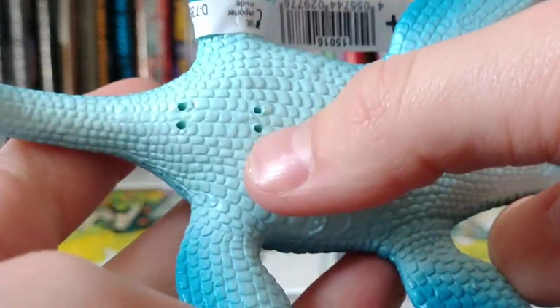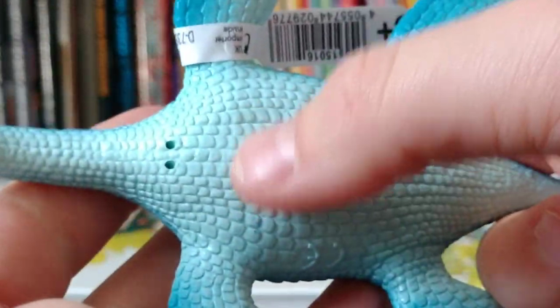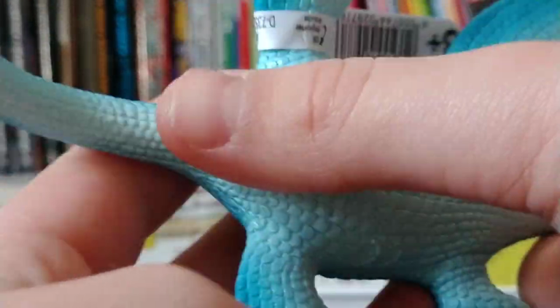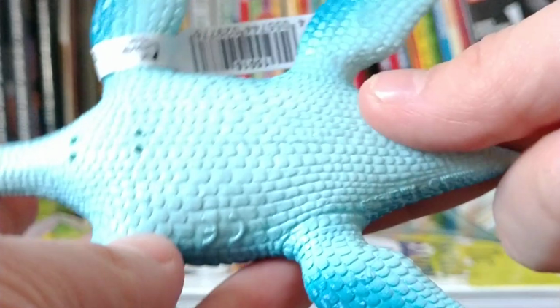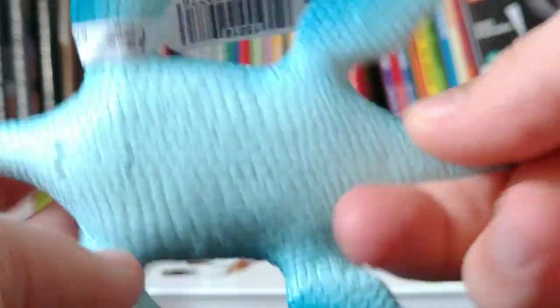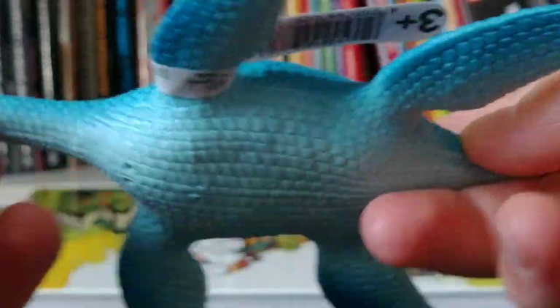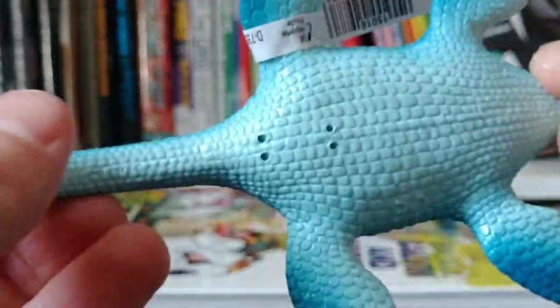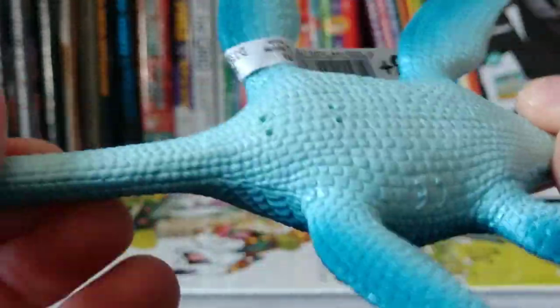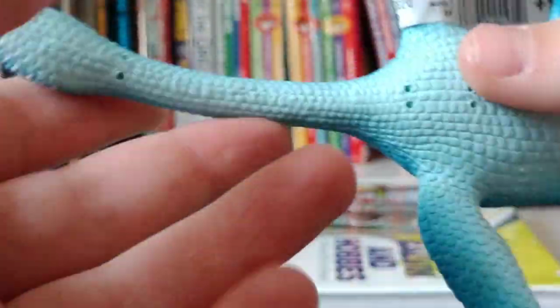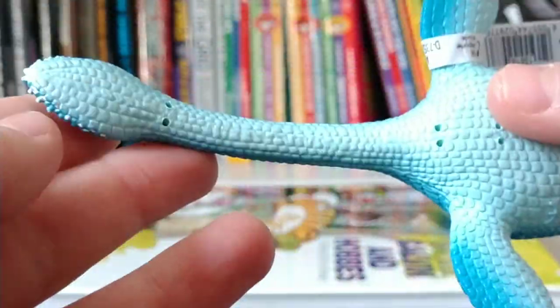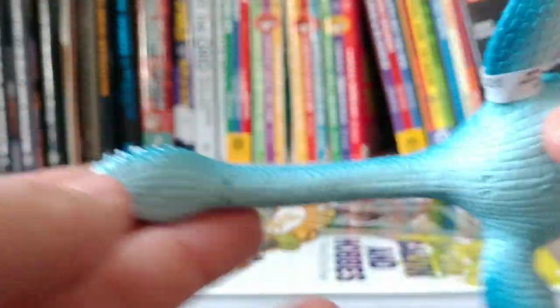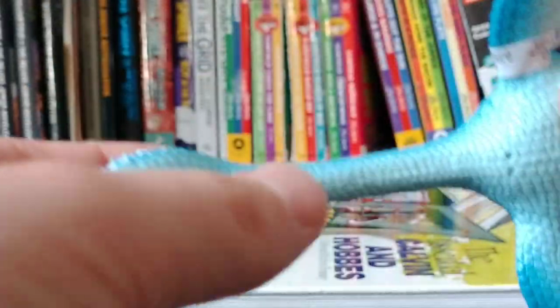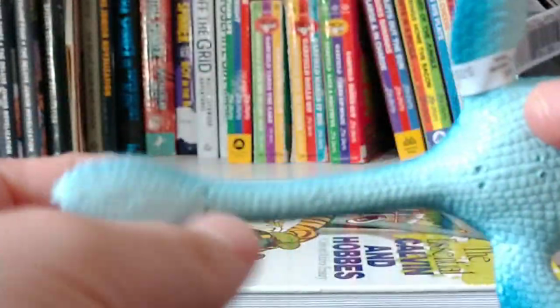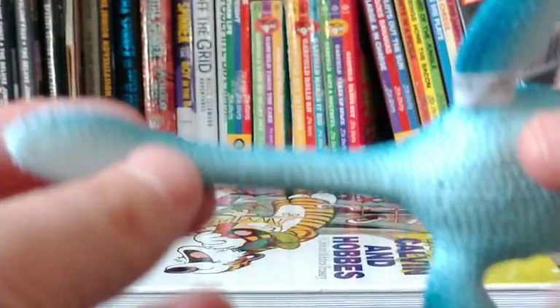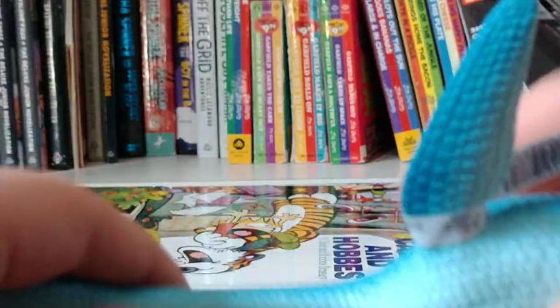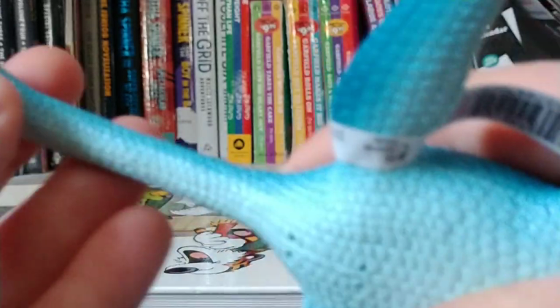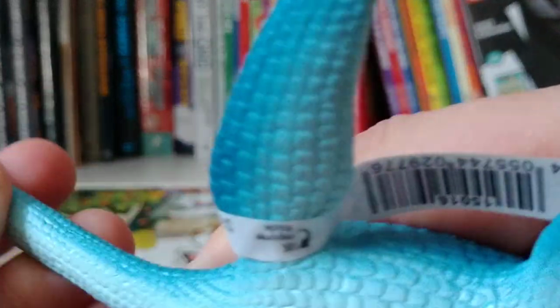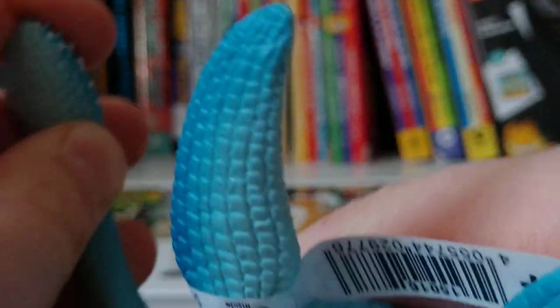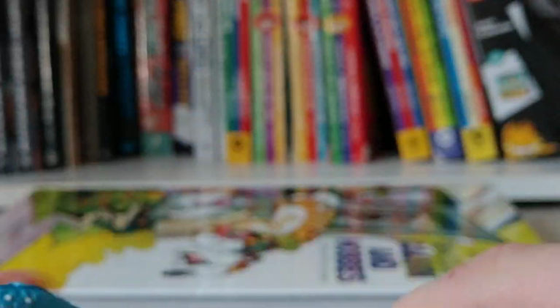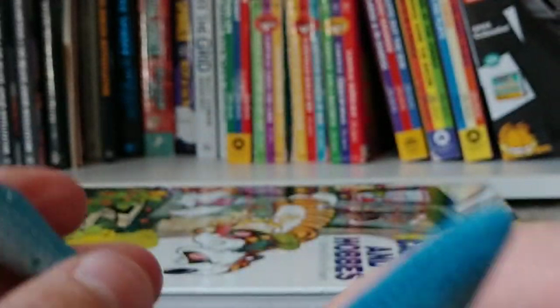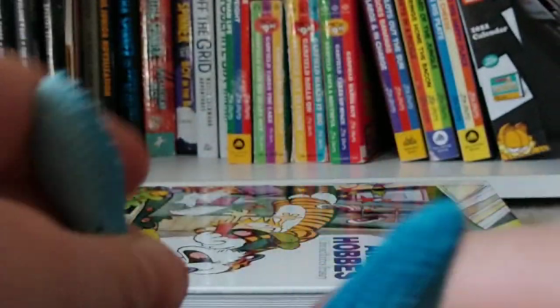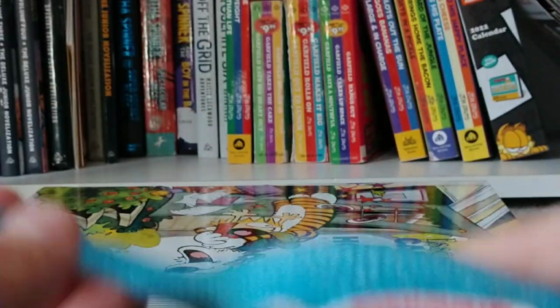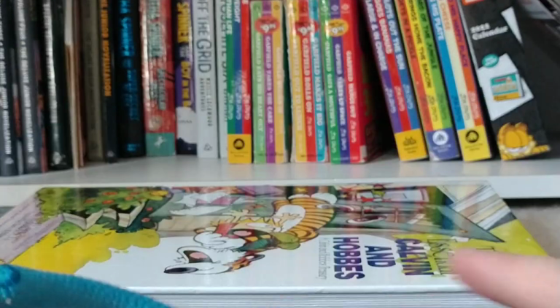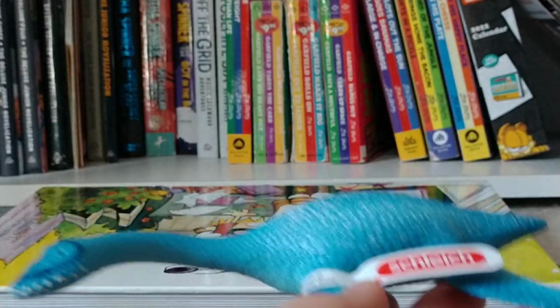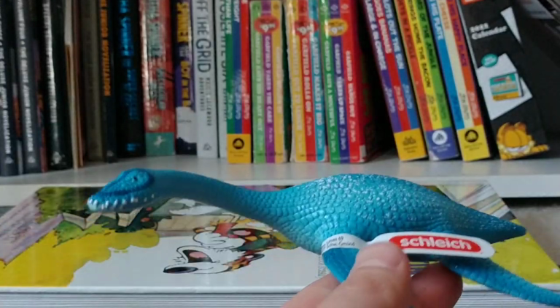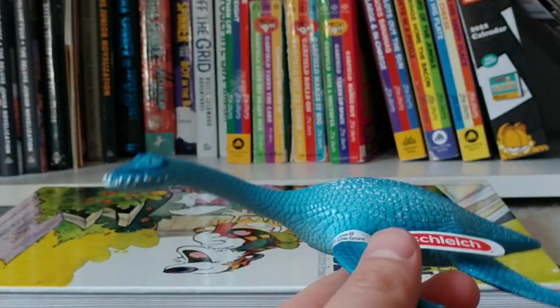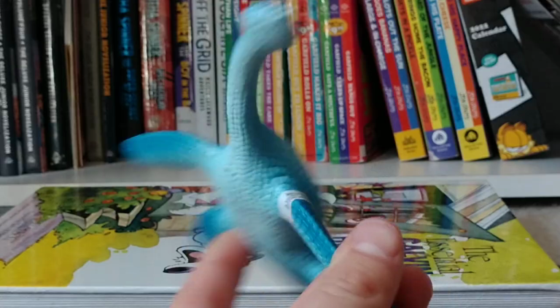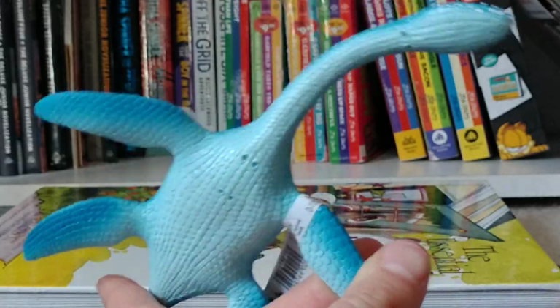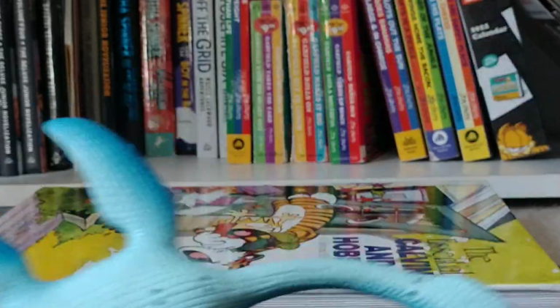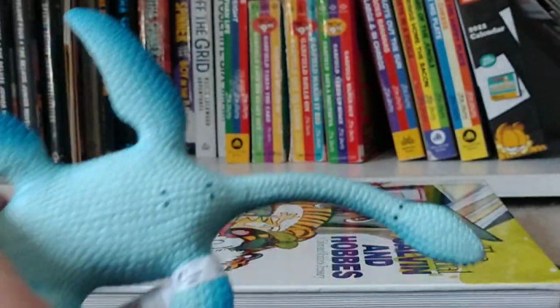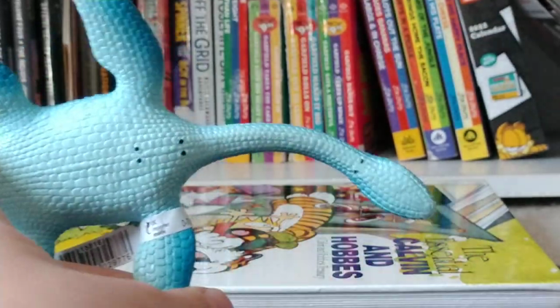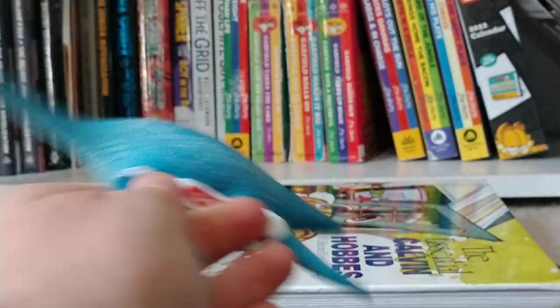You can see you've got these two holes in there. I'm not so sure if that is me putting in the wire to make the neck bendy or something. You can see it's there too. I'd prefer if the neck was not able to move because it's kind of tricky to get it back in its standard position. I like it like this.